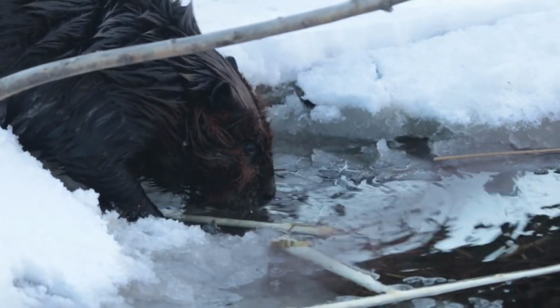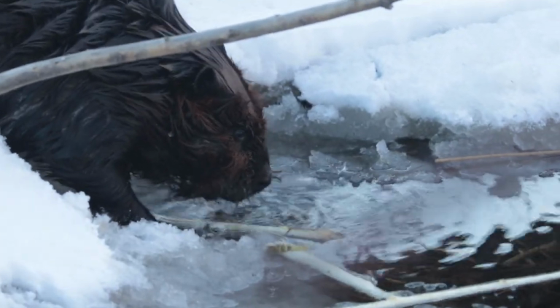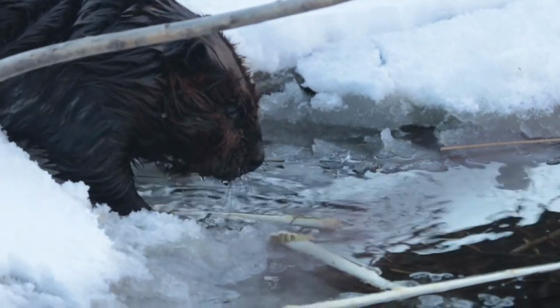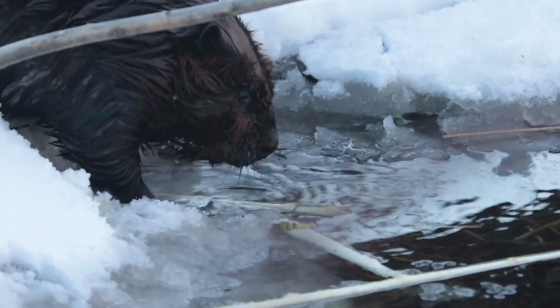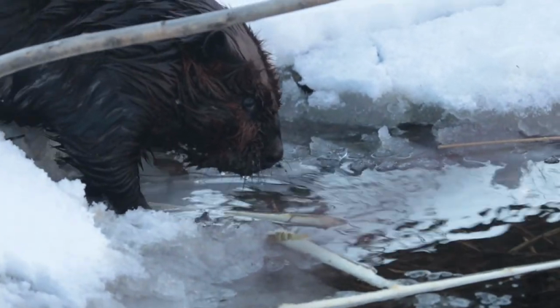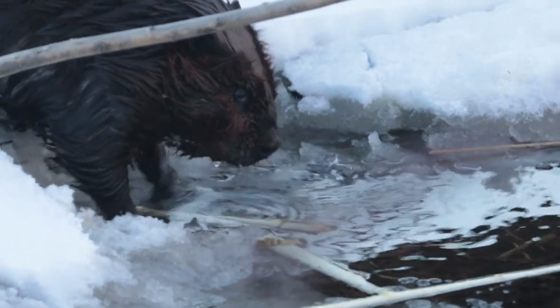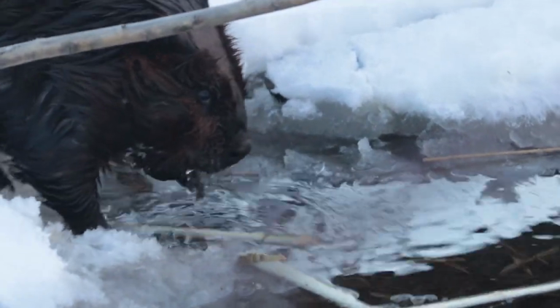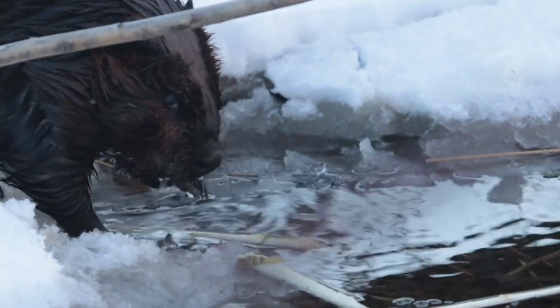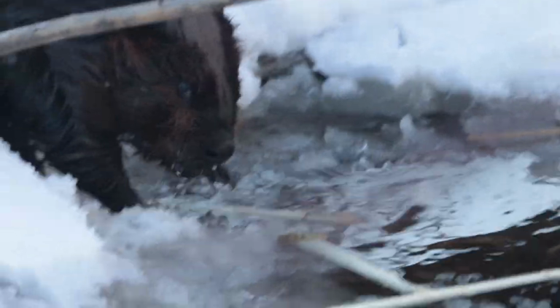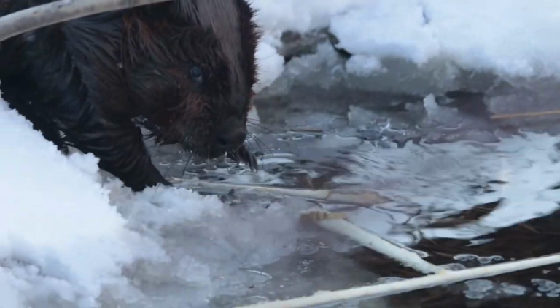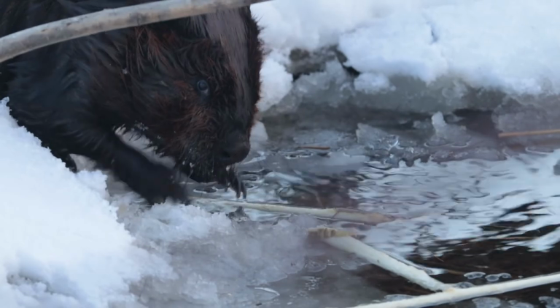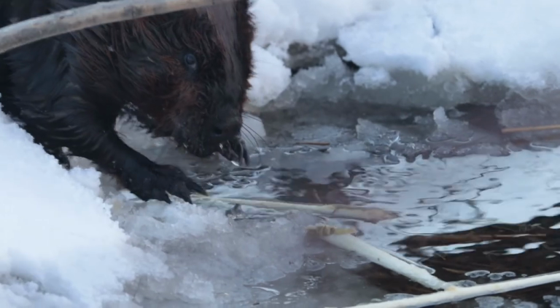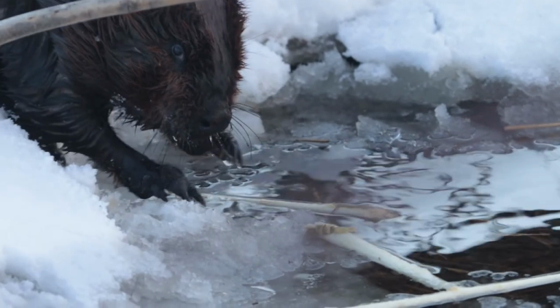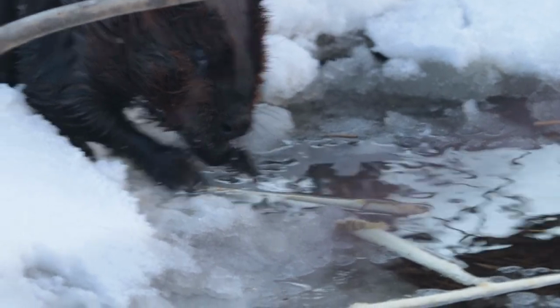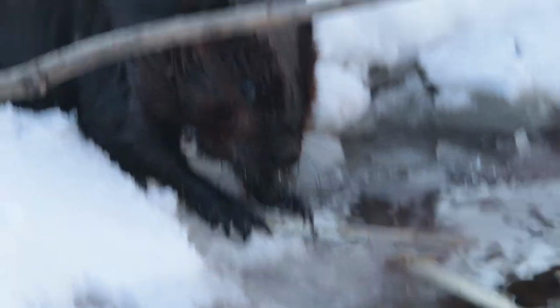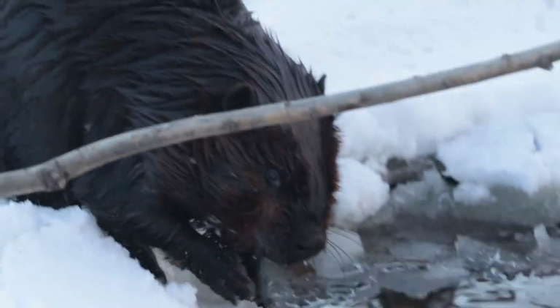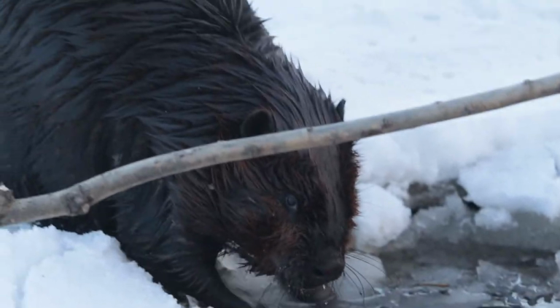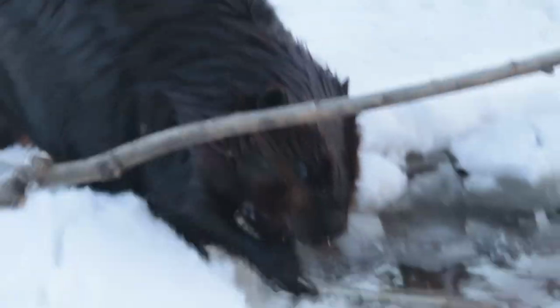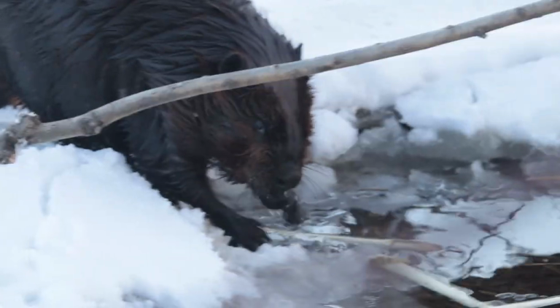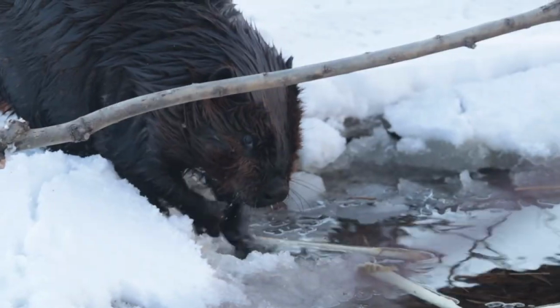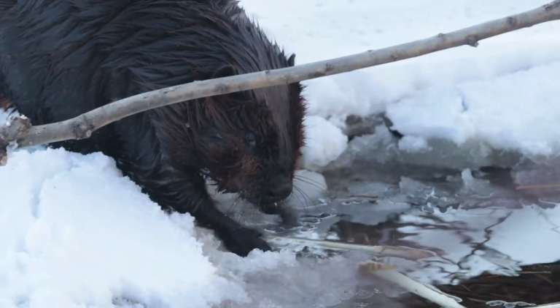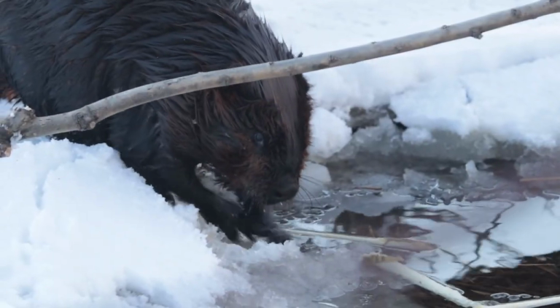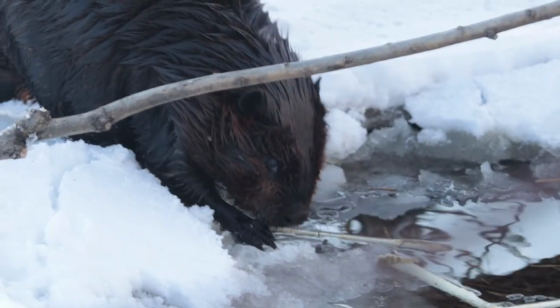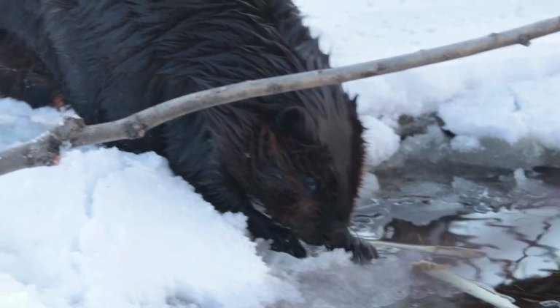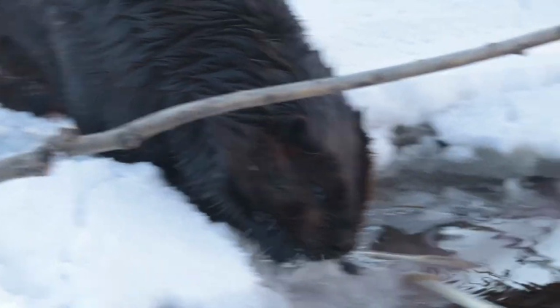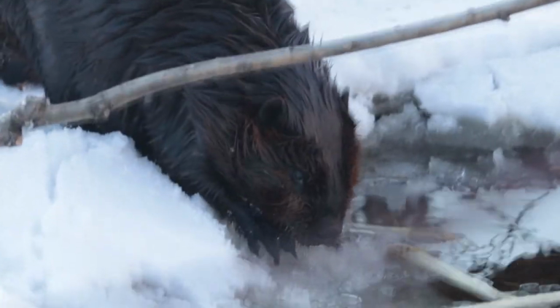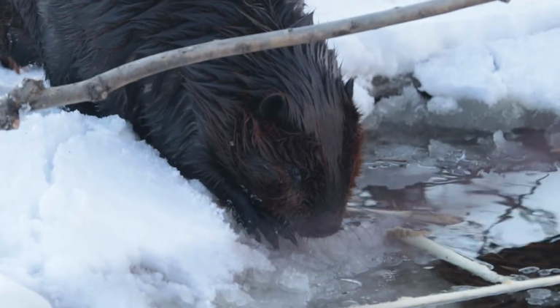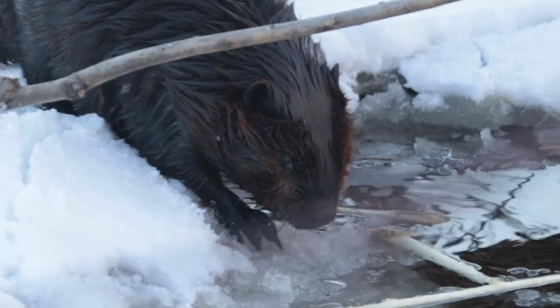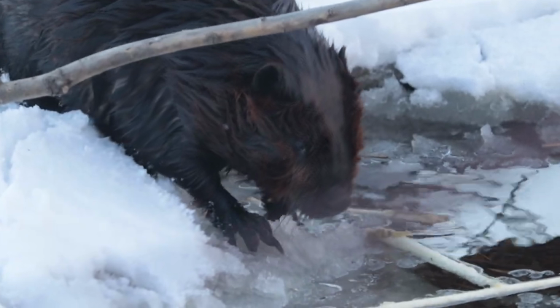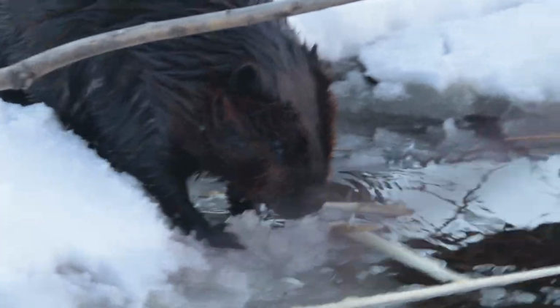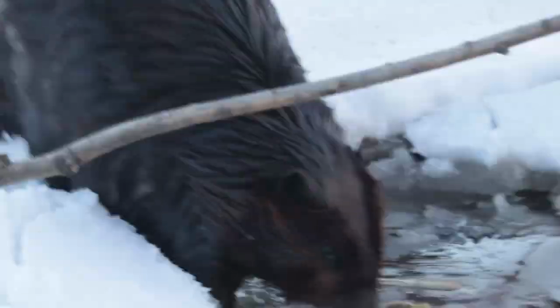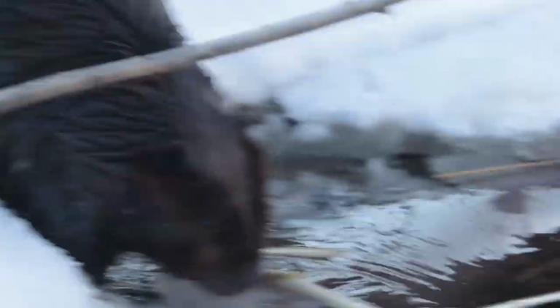And they drink the water. I never thought about that — that a beaver would drink water. I guess all that wood makes them thirsty.